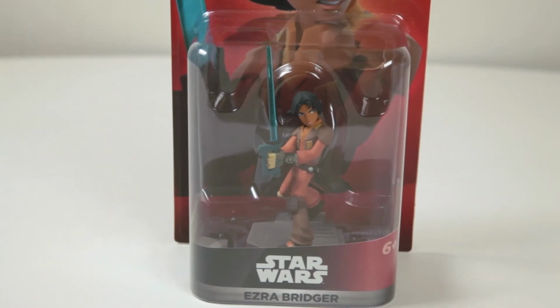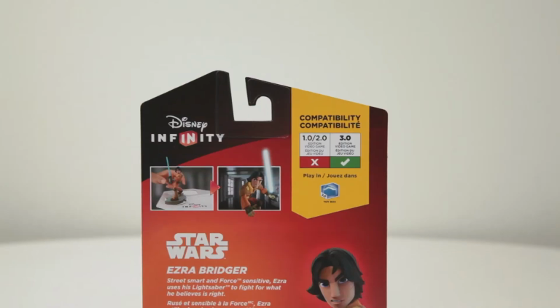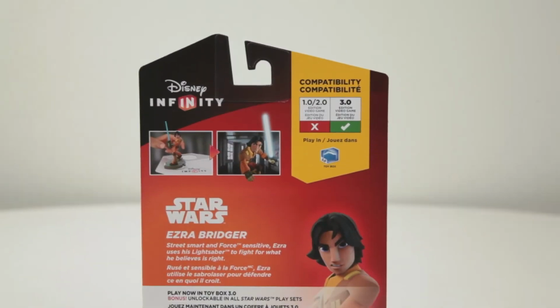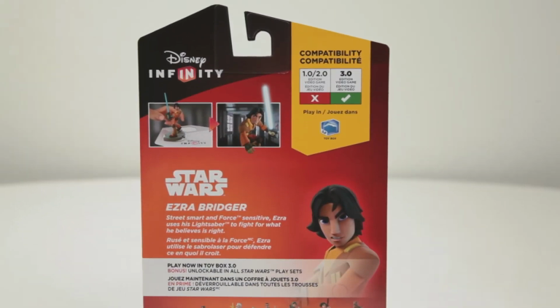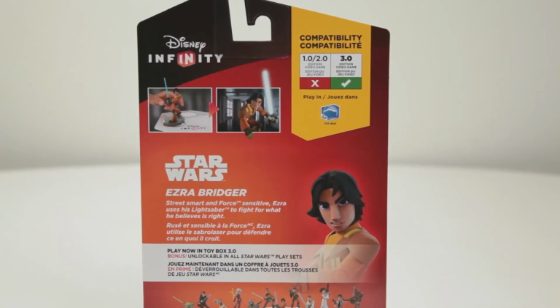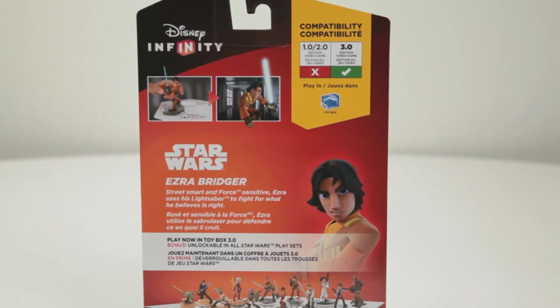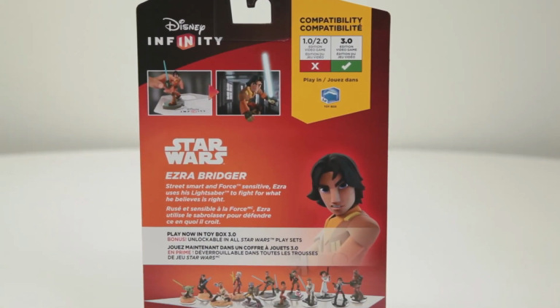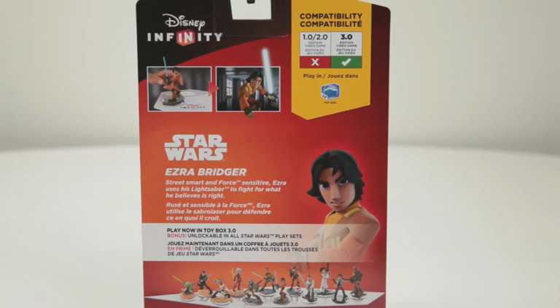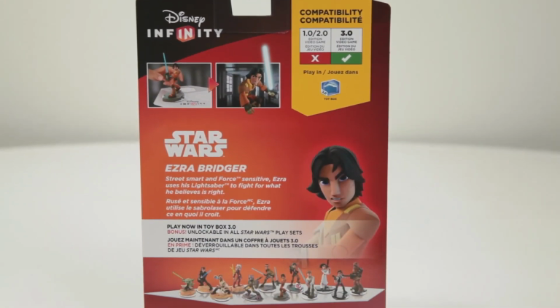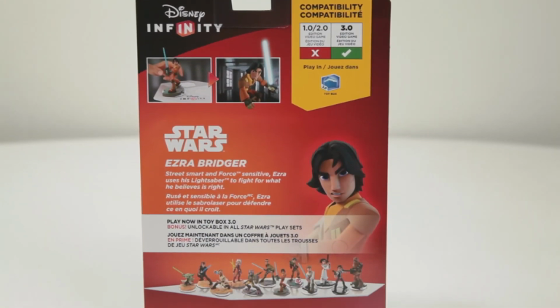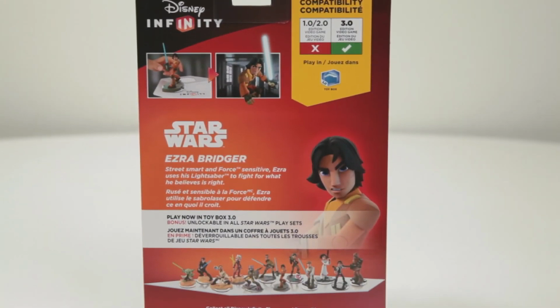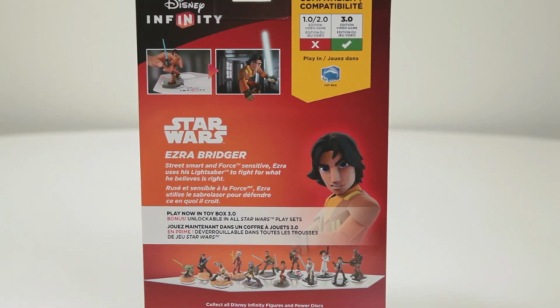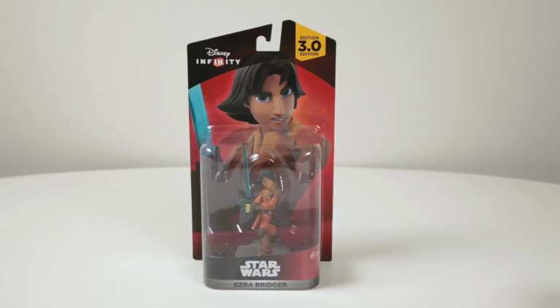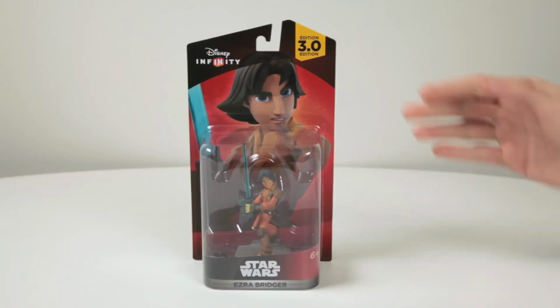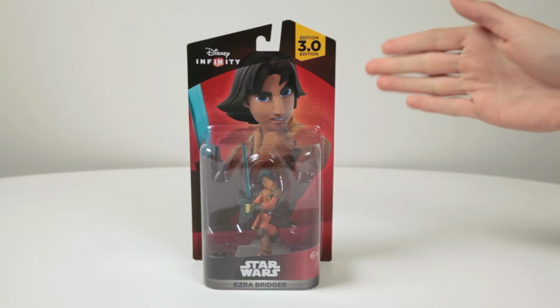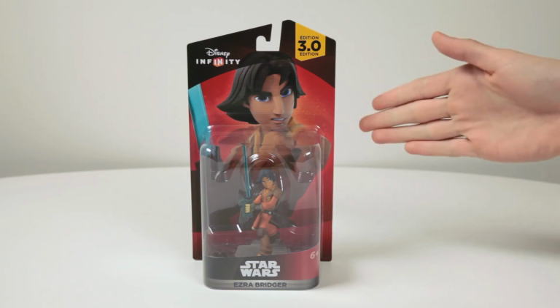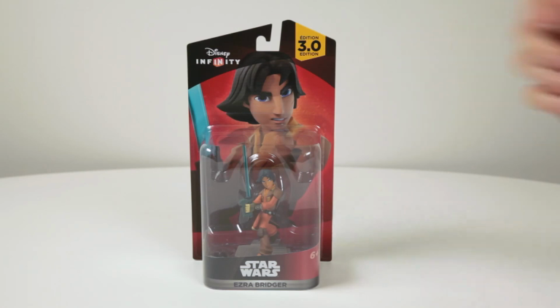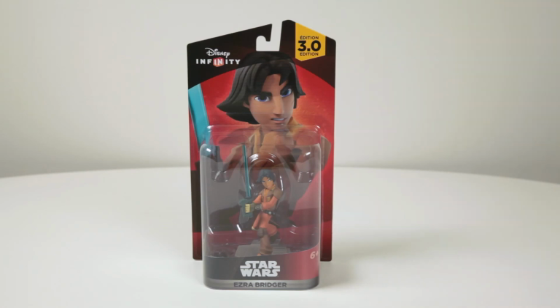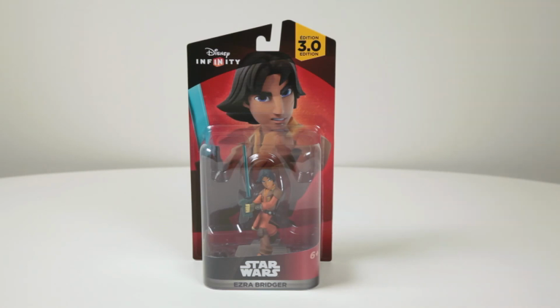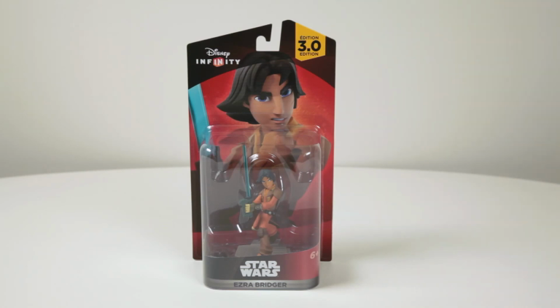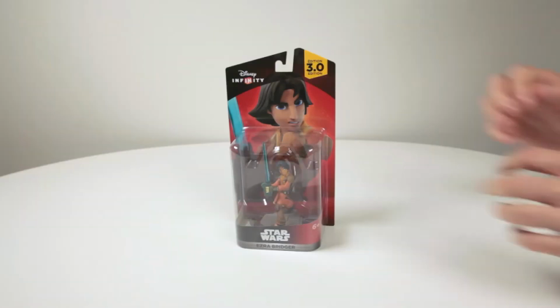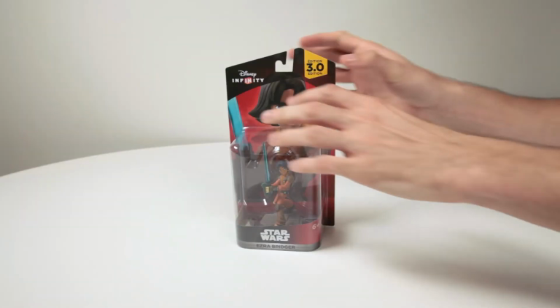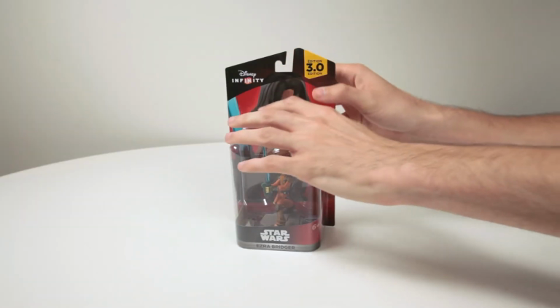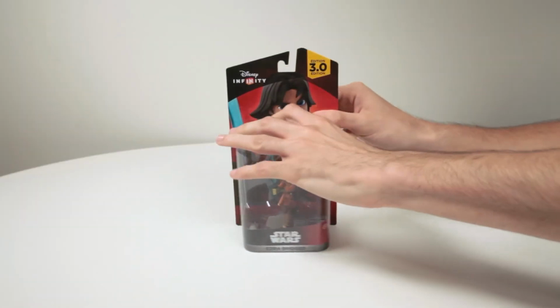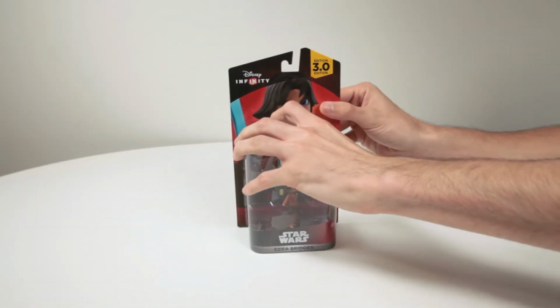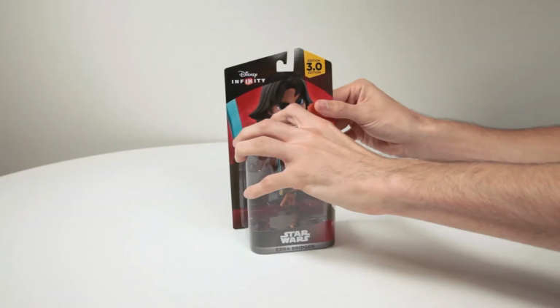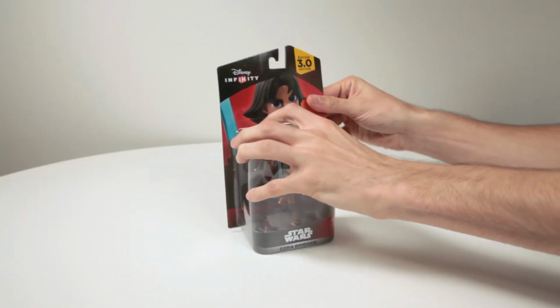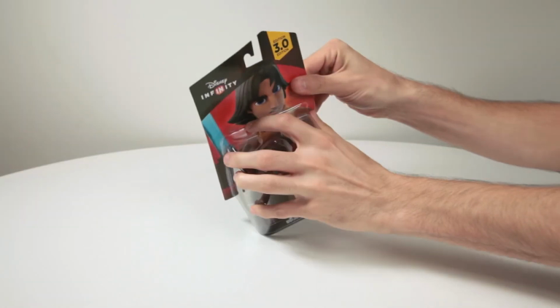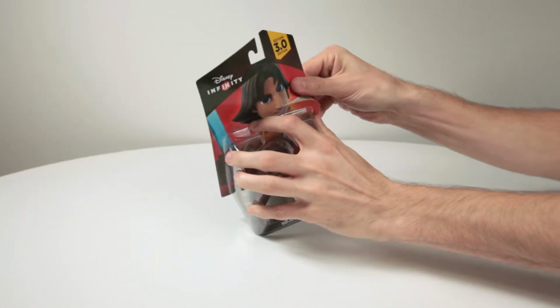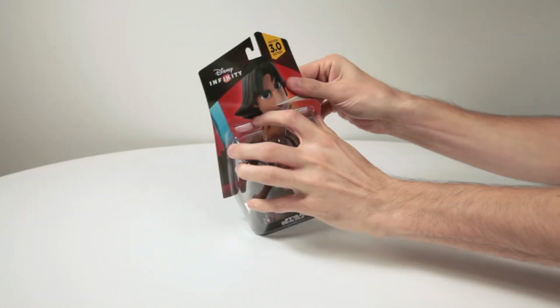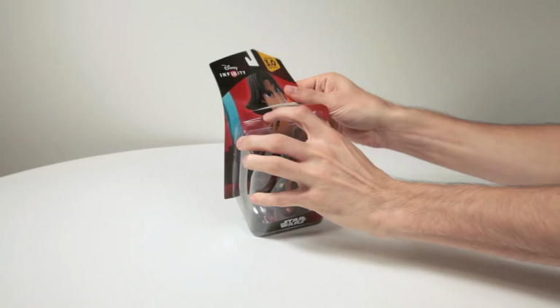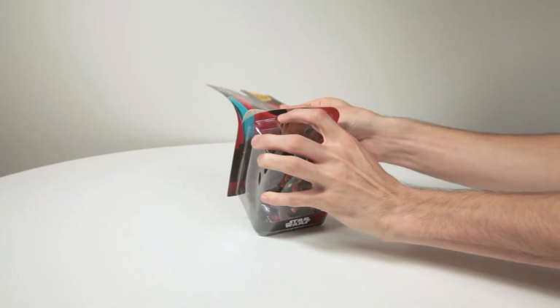Today we're going to be unboxing one of the newest characters in Disney Infinity 3.0, Ezra Bridger. Ezra is from the popular show Star Wars Rebels.